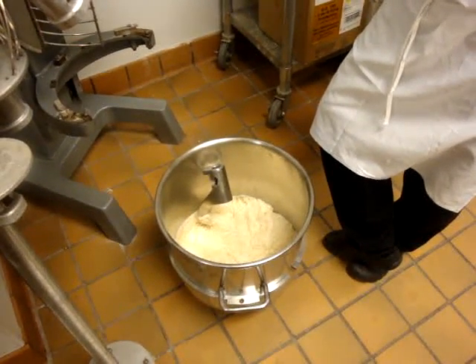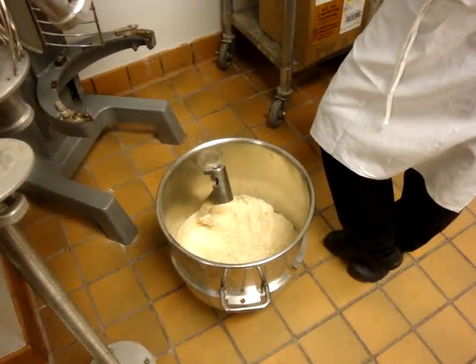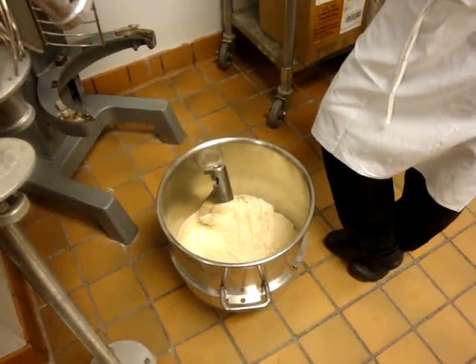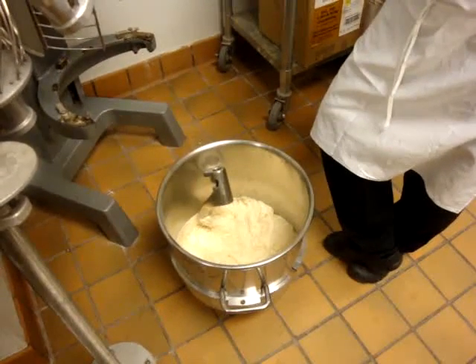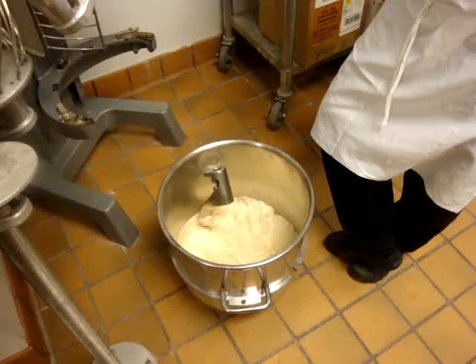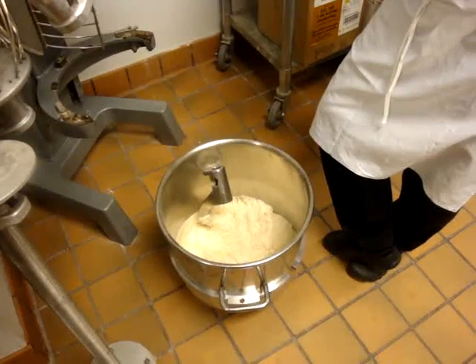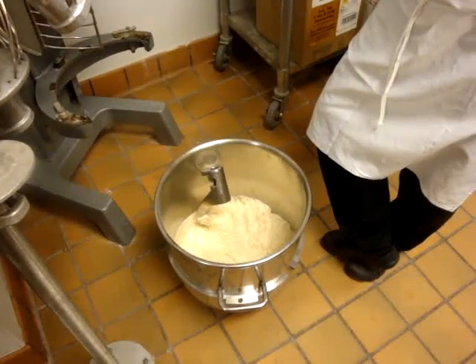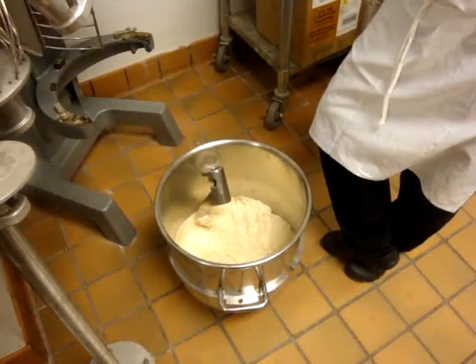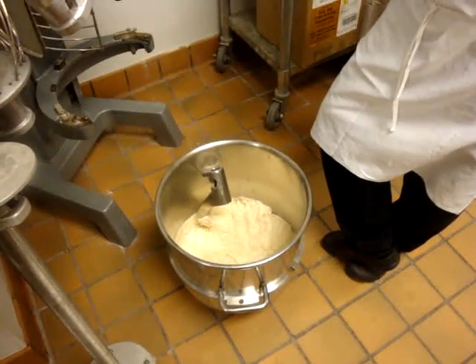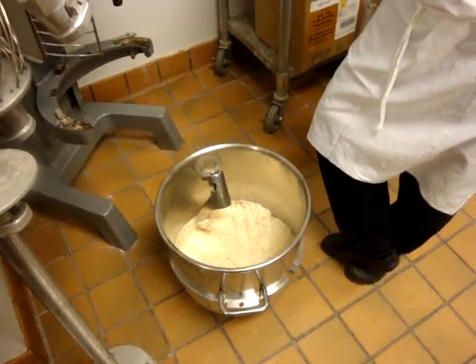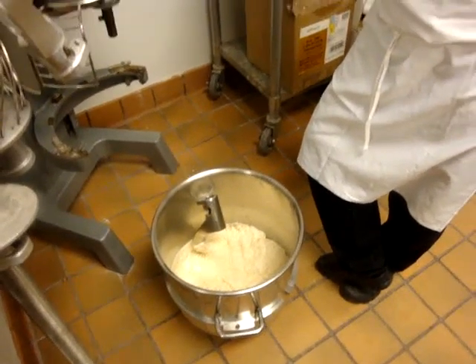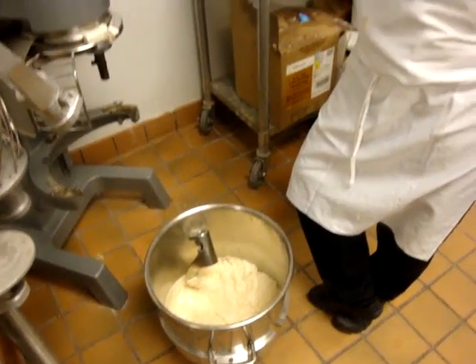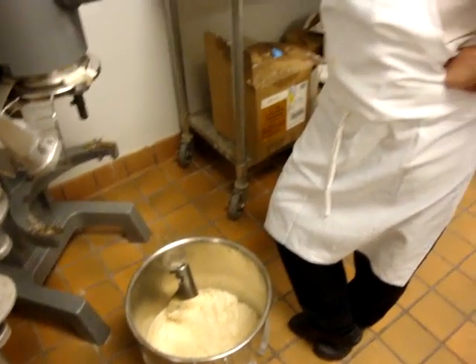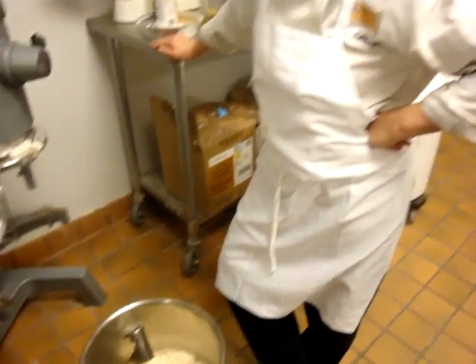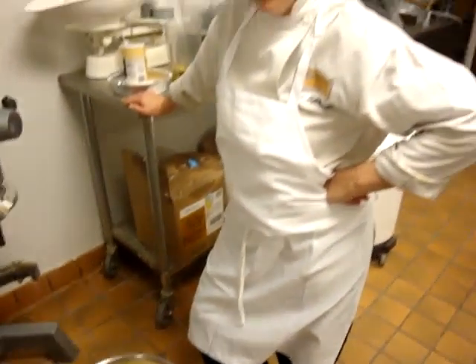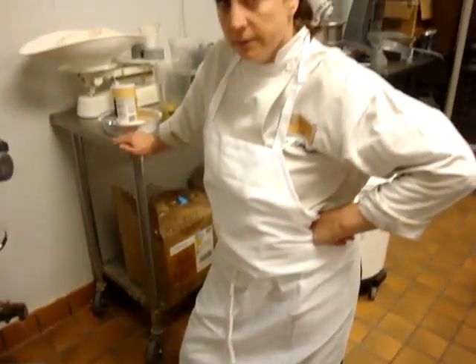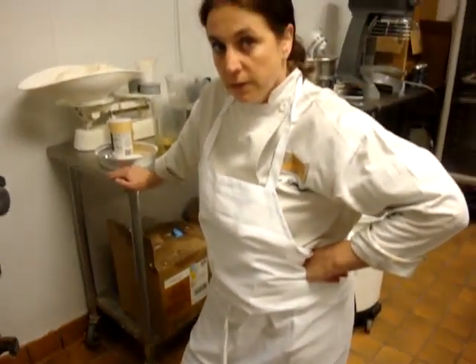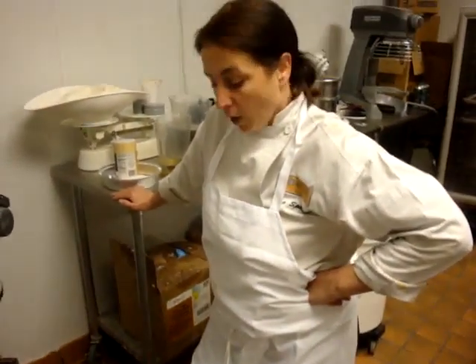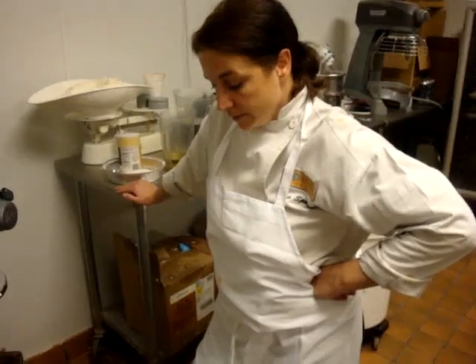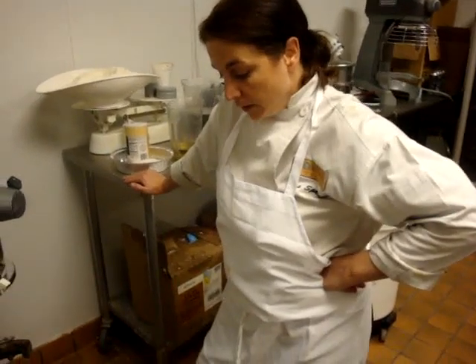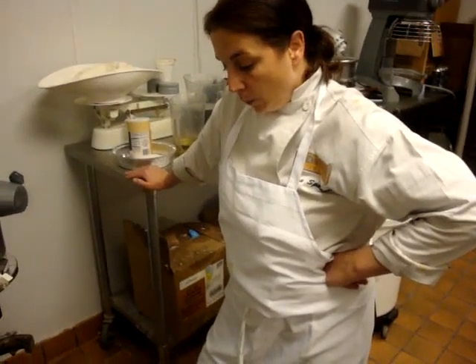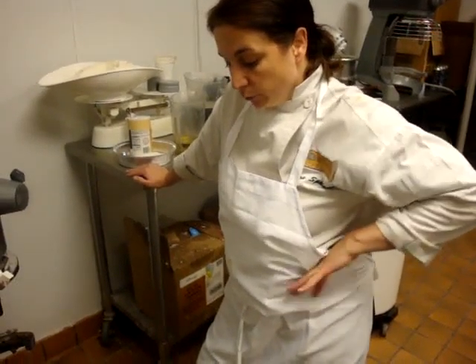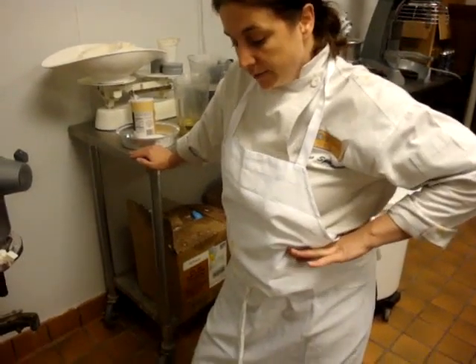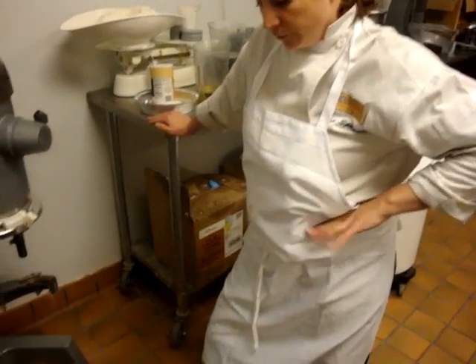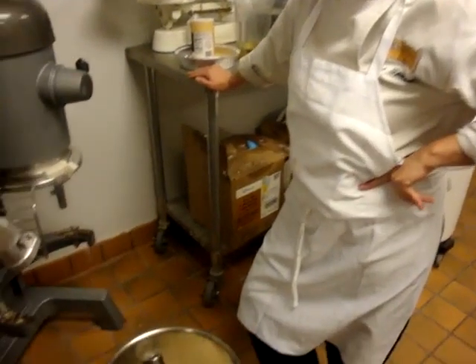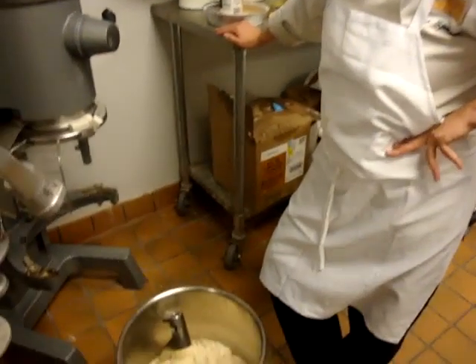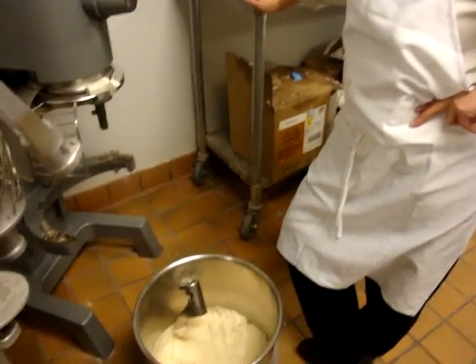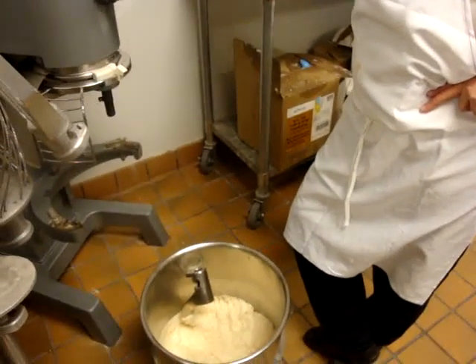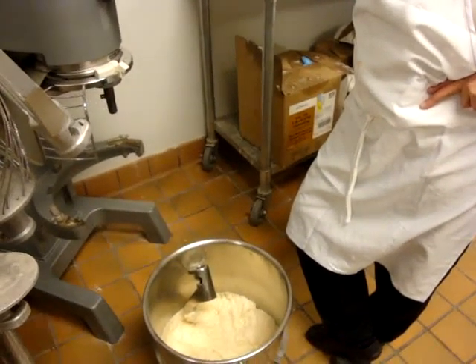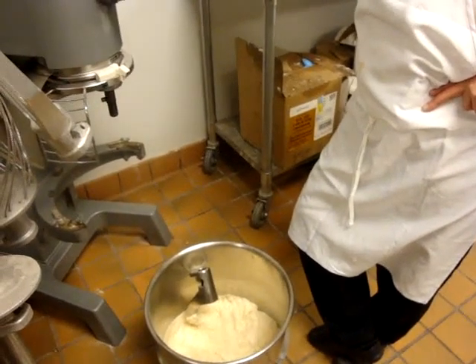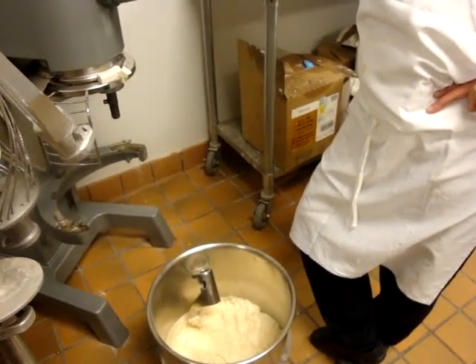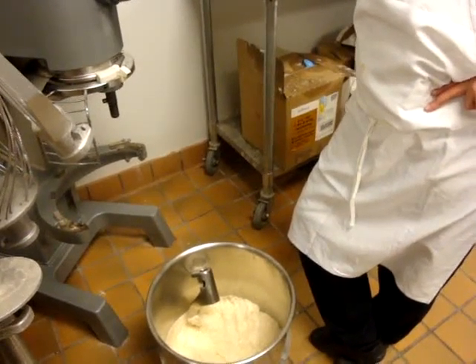Basically what you do is you mix it up for five minutes and then you let it rest for about 45 minutes and rise. Once it rises and falls, like we have here in the bowl, we're going to finish the bread.